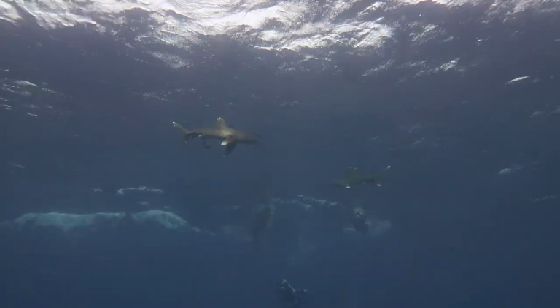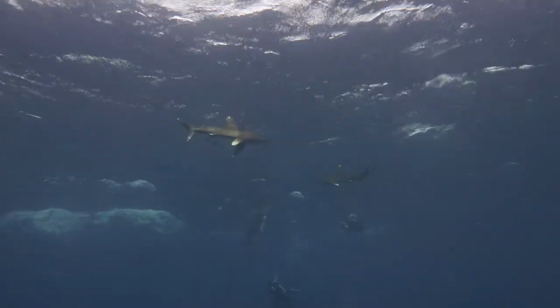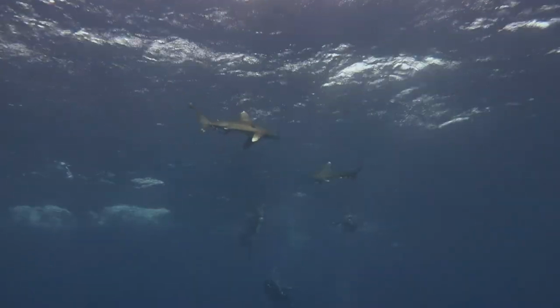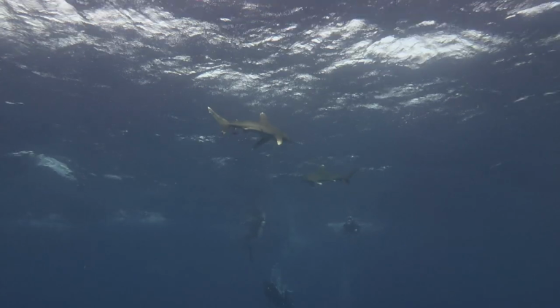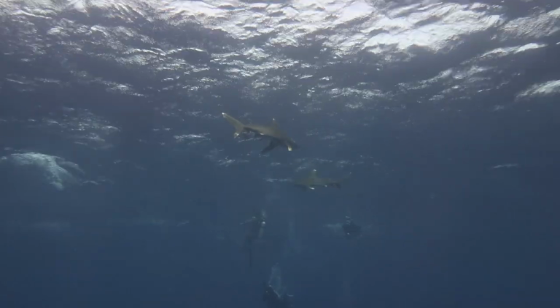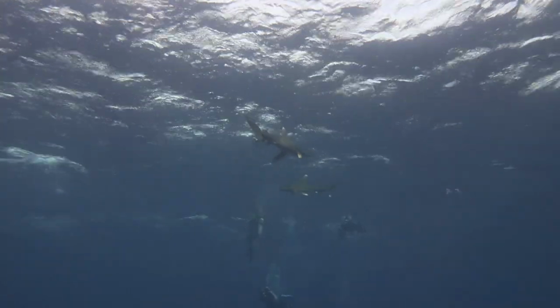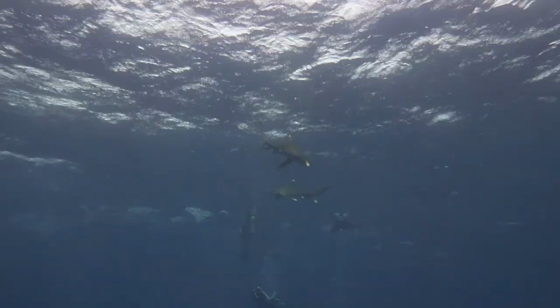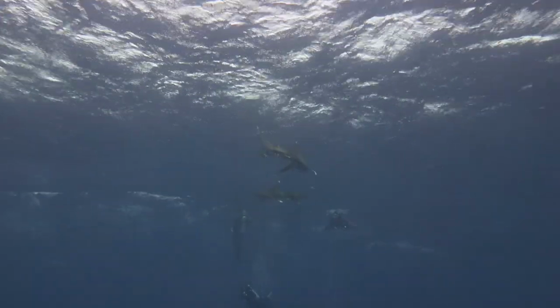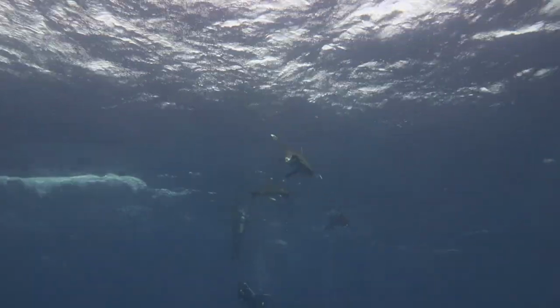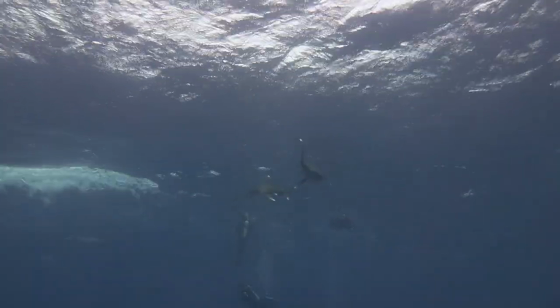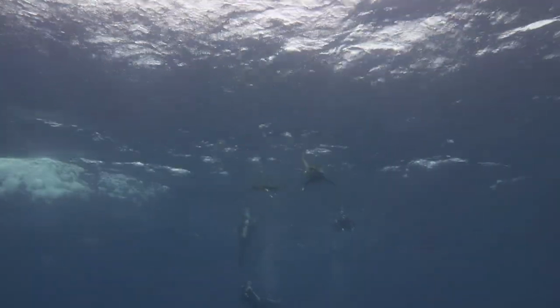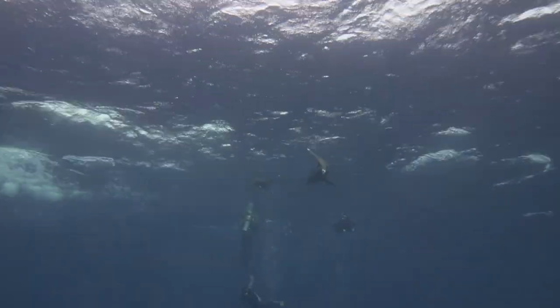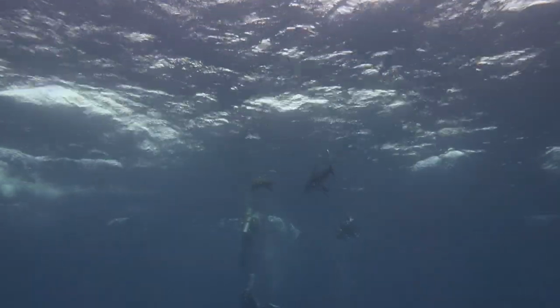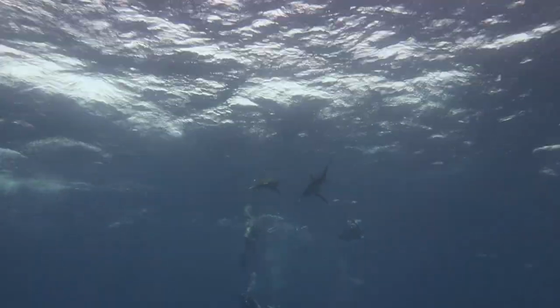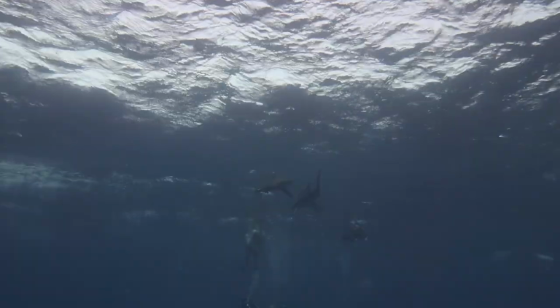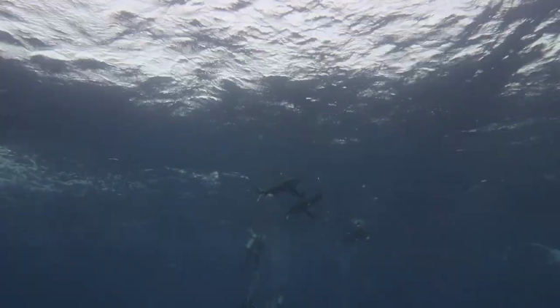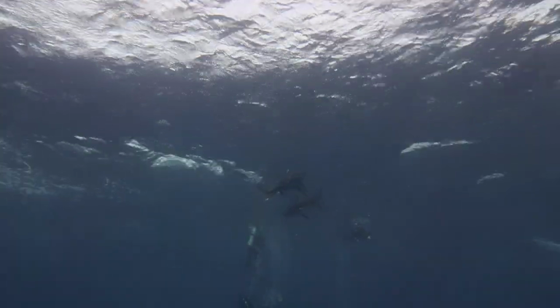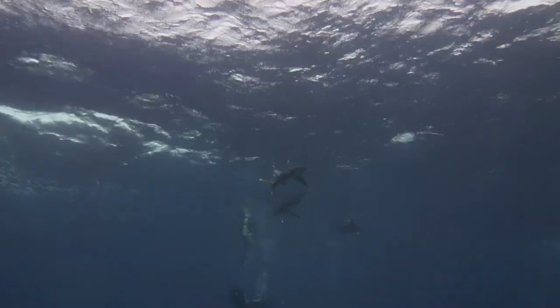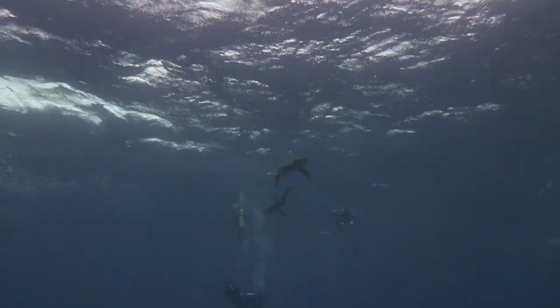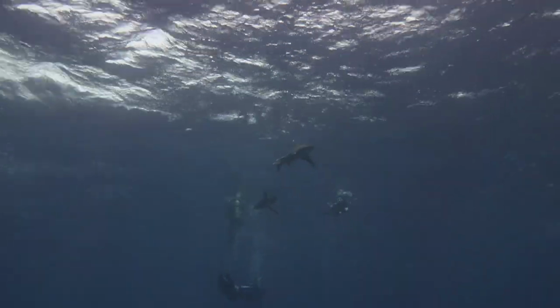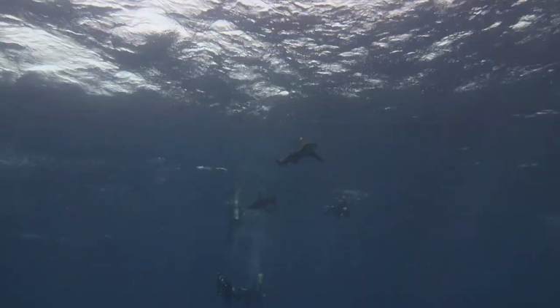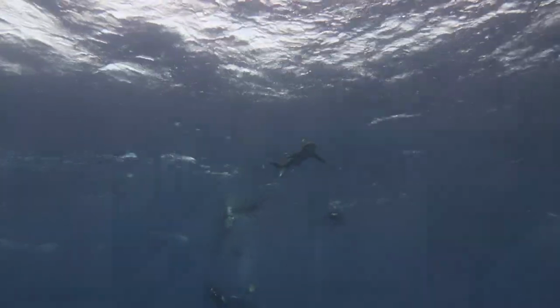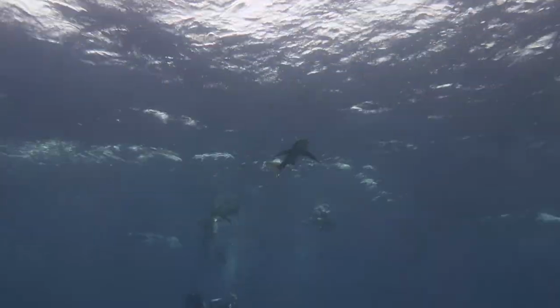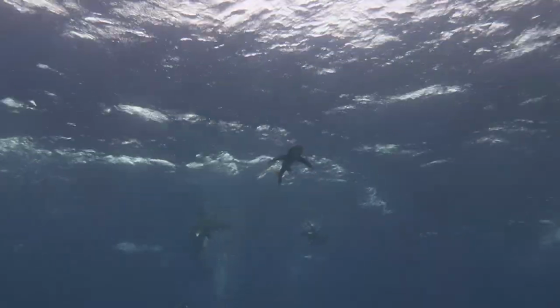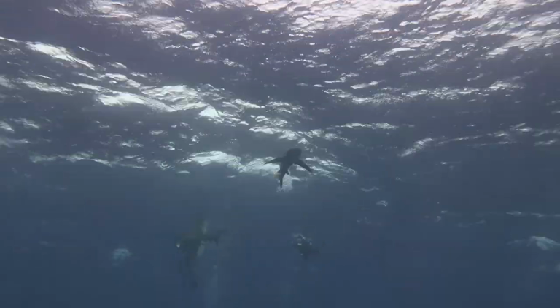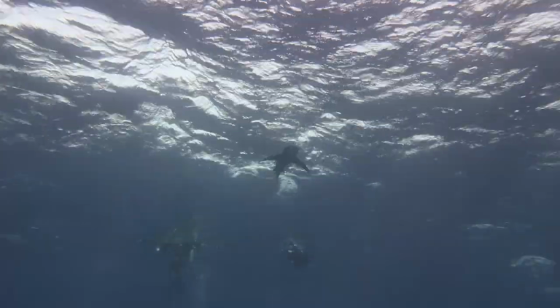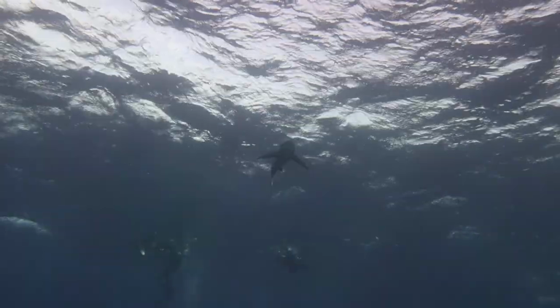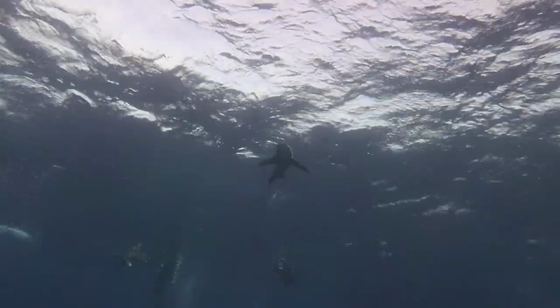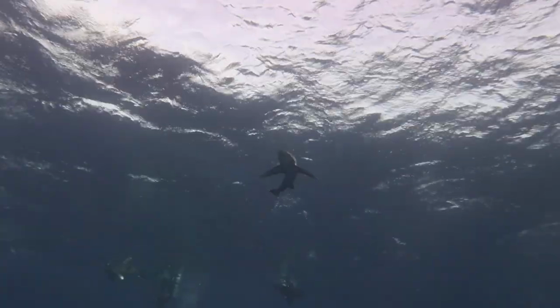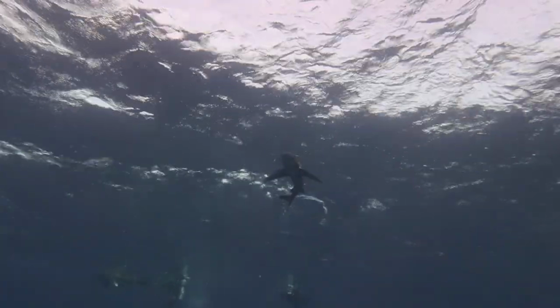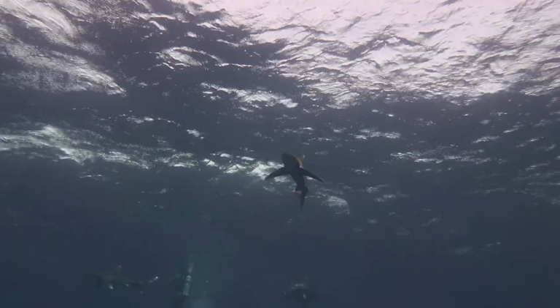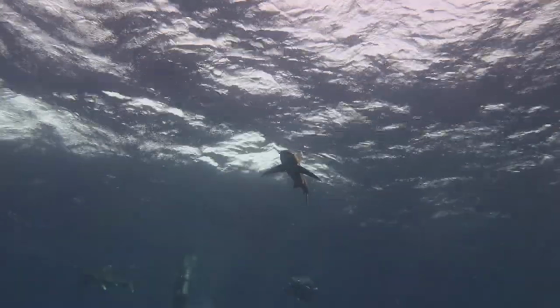Much of its popularity is due to the Longimanus. The sharks like to hang around the reef when many liveaboard vessels drop anchor close to Elphinstone.